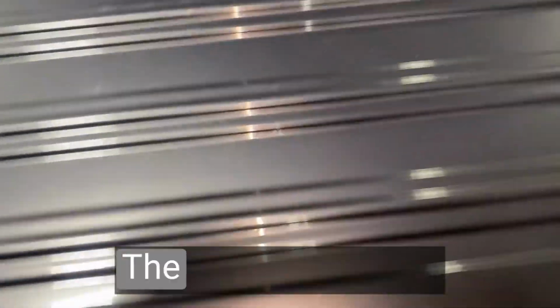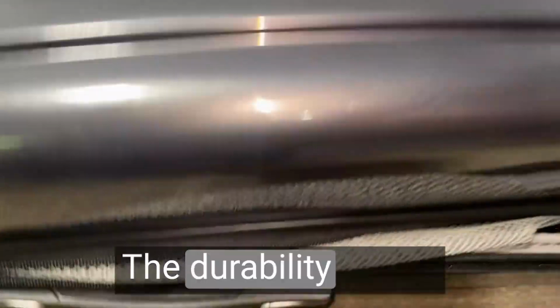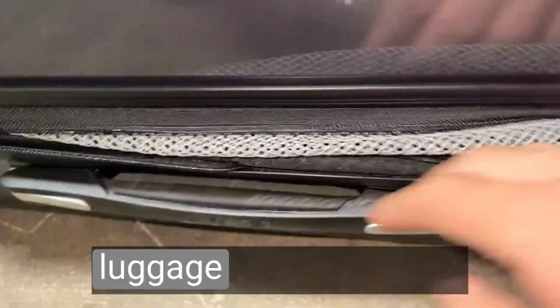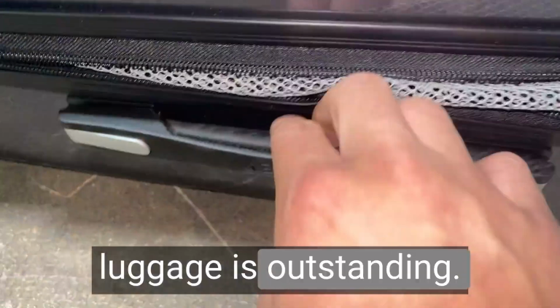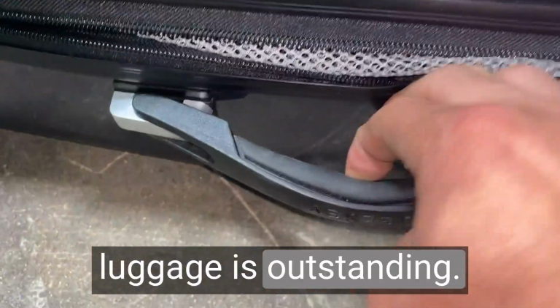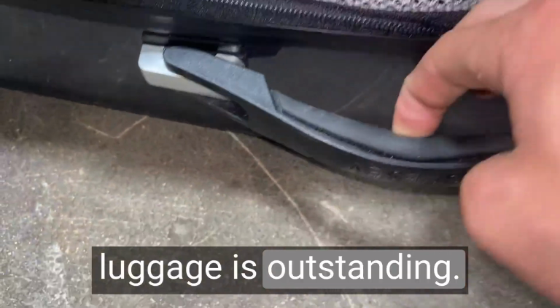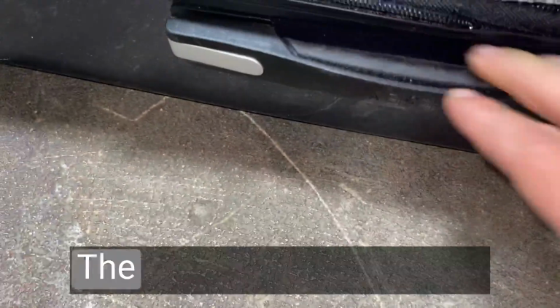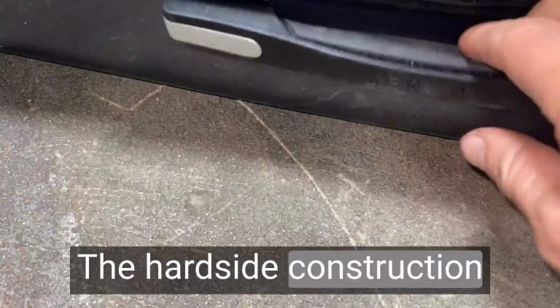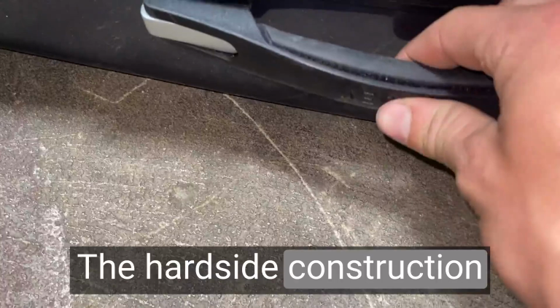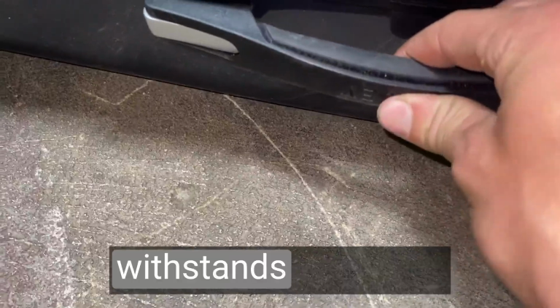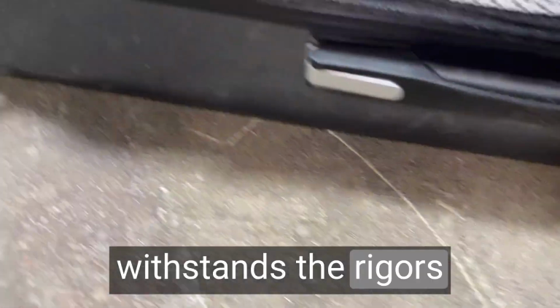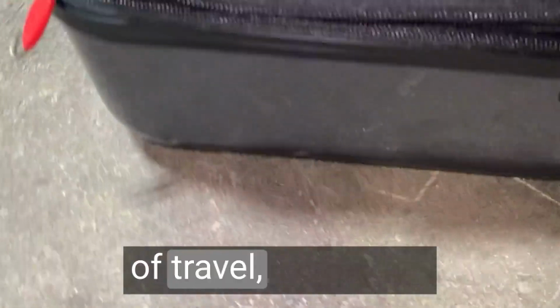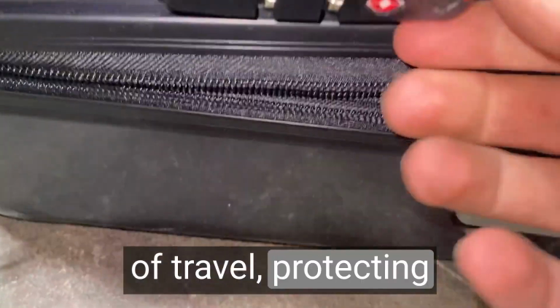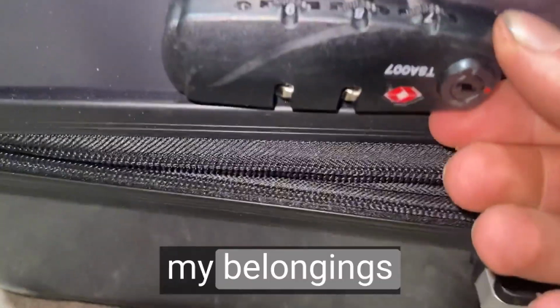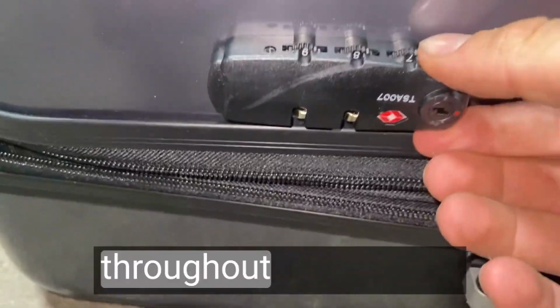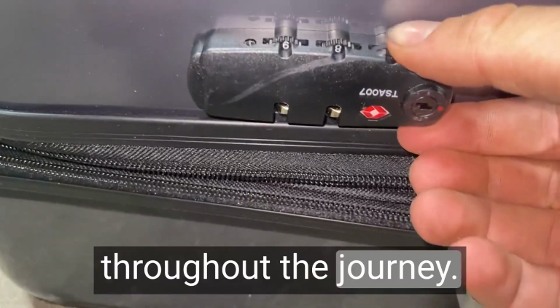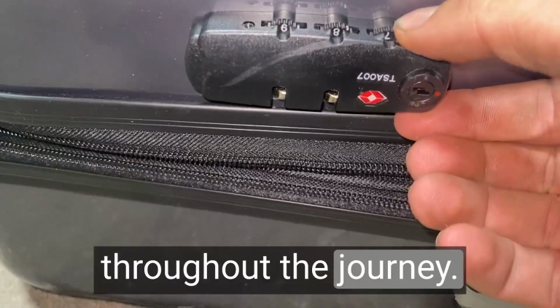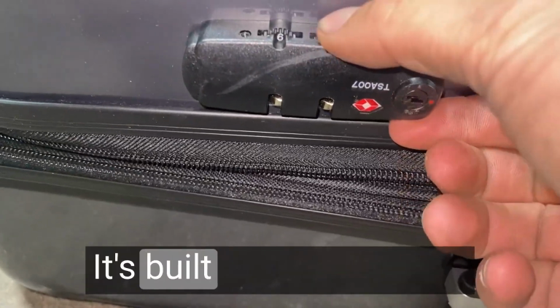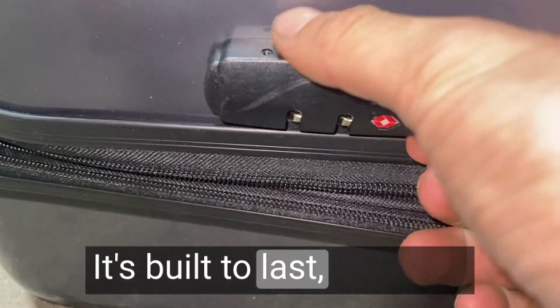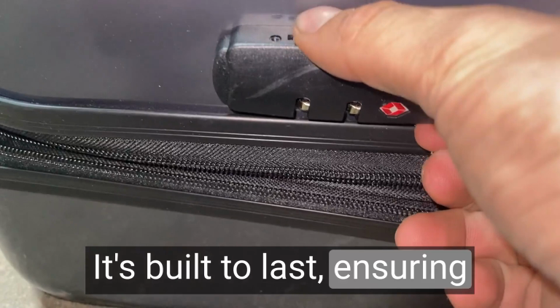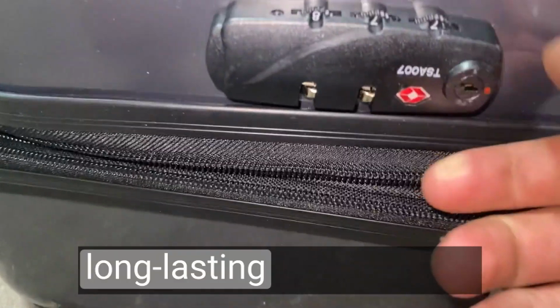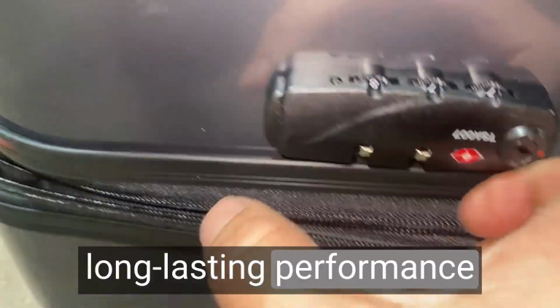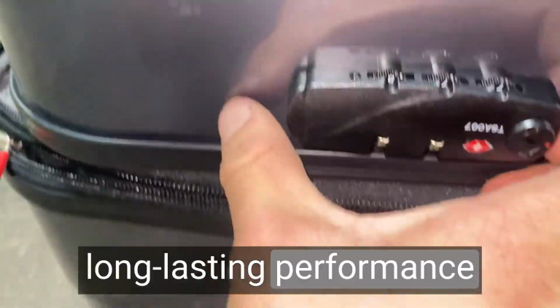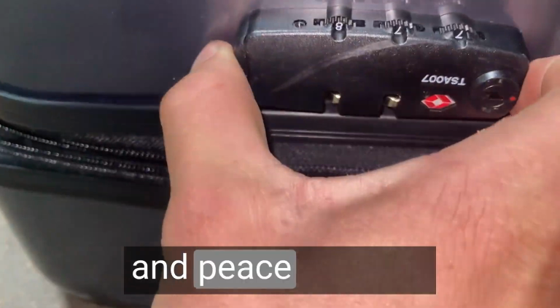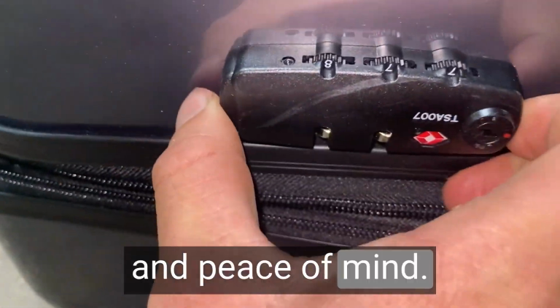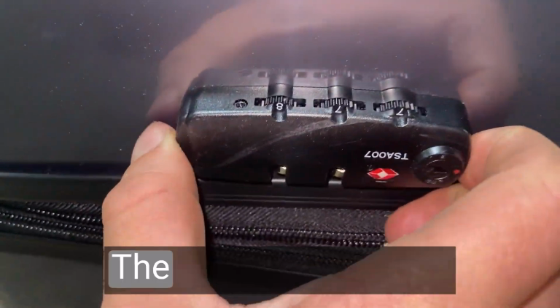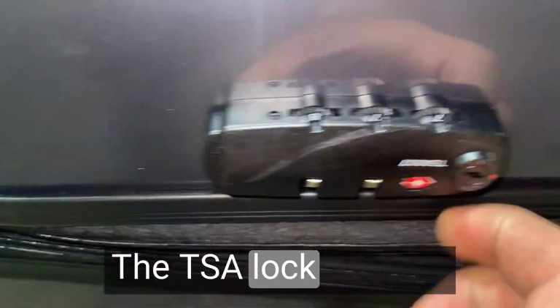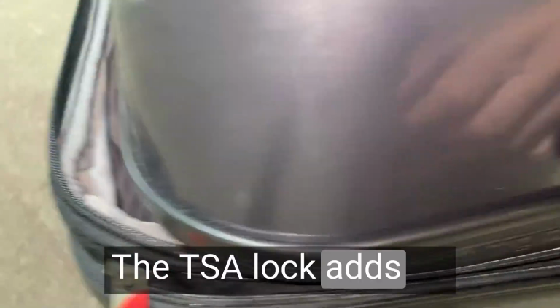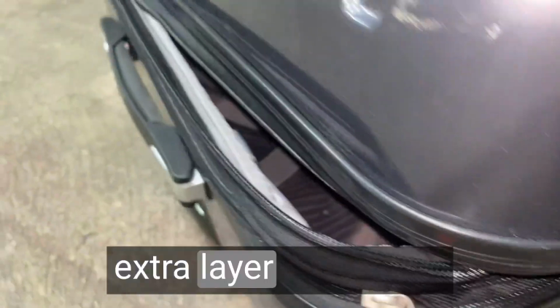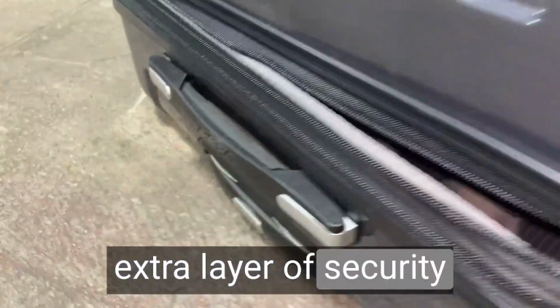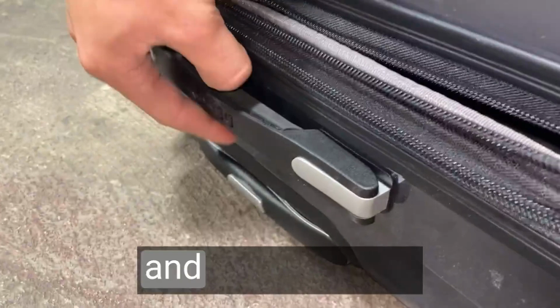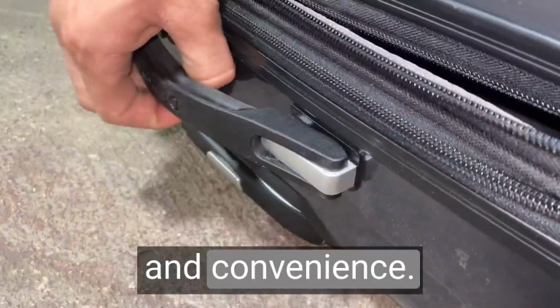The durability of this luggage is outstanding. The hardside construction withstands the rigors of travel, protecting my belongings throughout the journey. It's built to last, ensuring long-lasting performance and peace of mind. The TSA lock adds an extra layer of security and convenience.